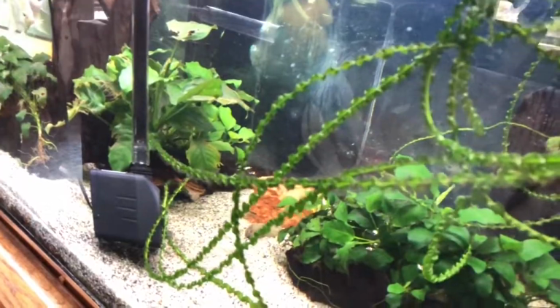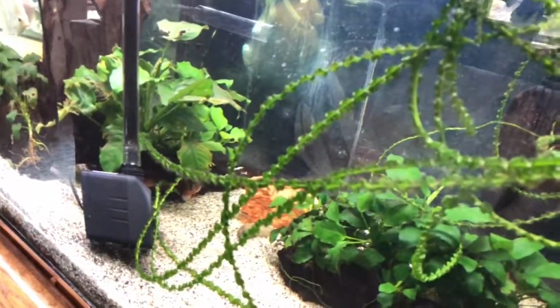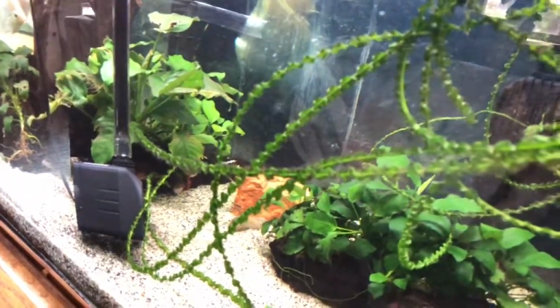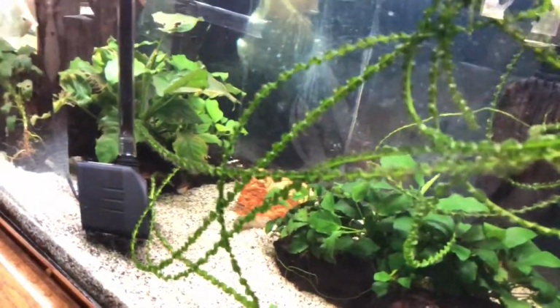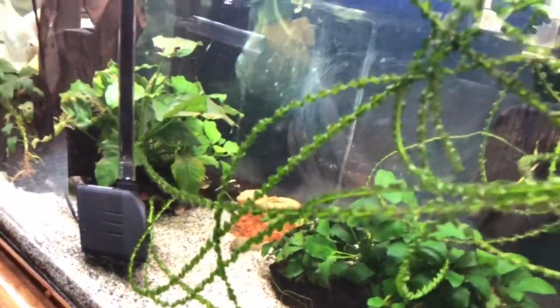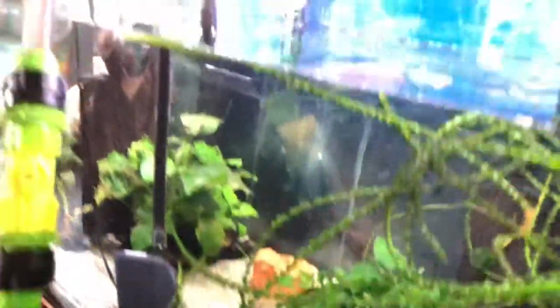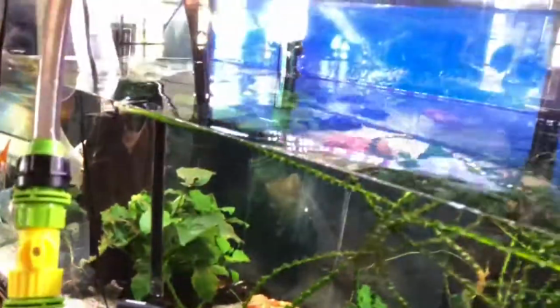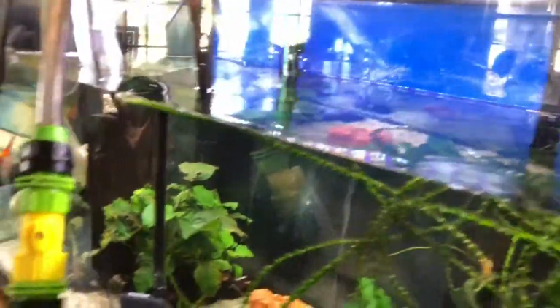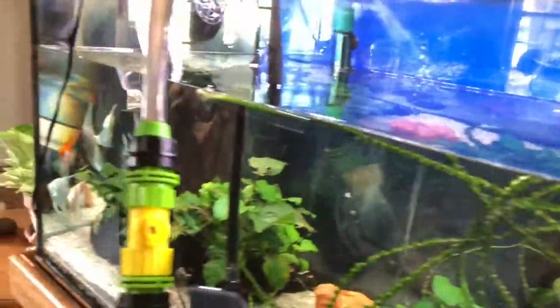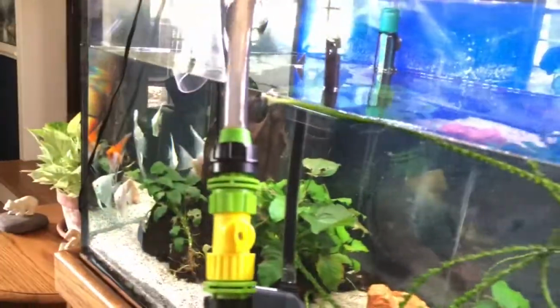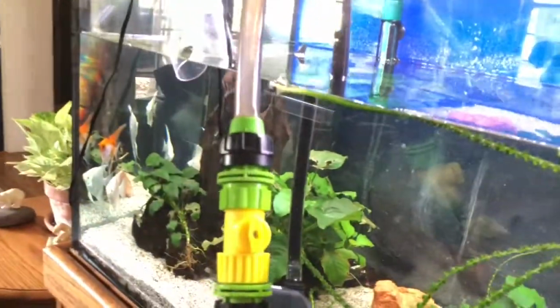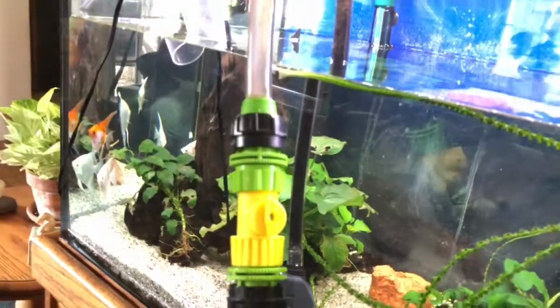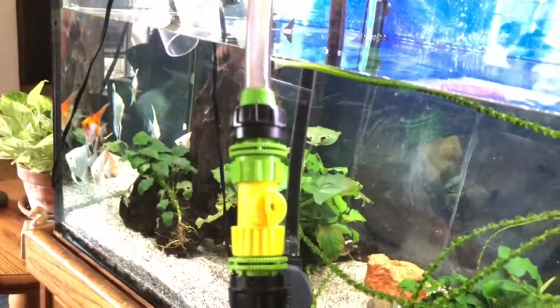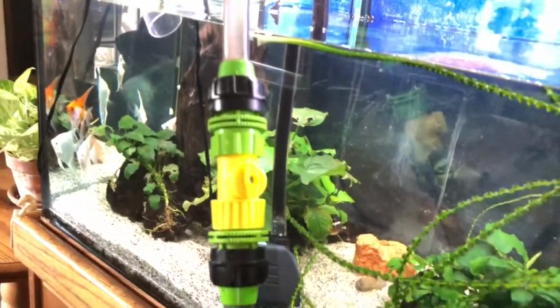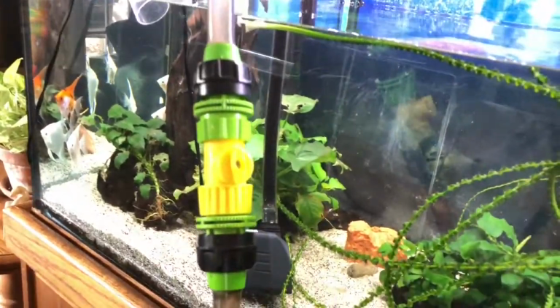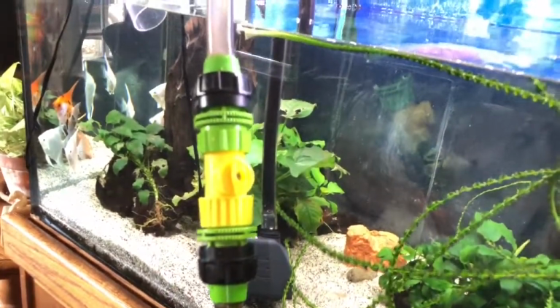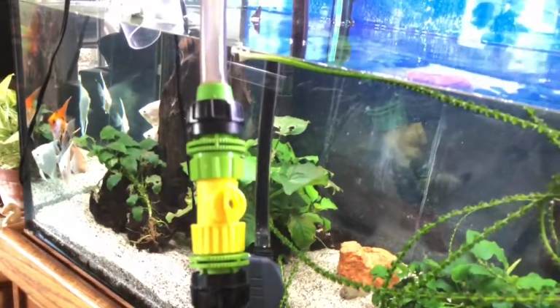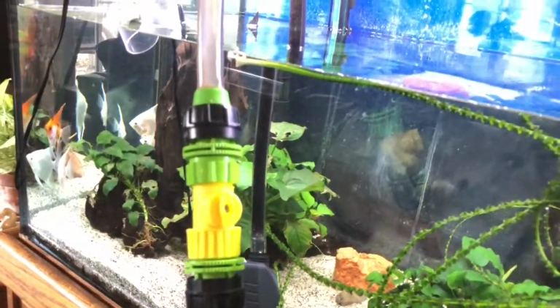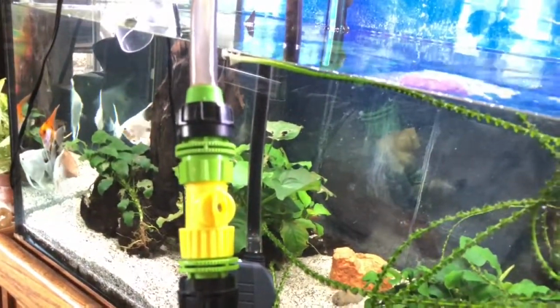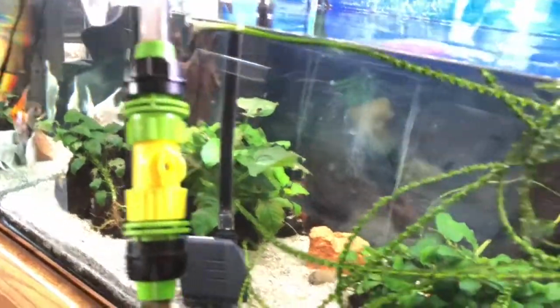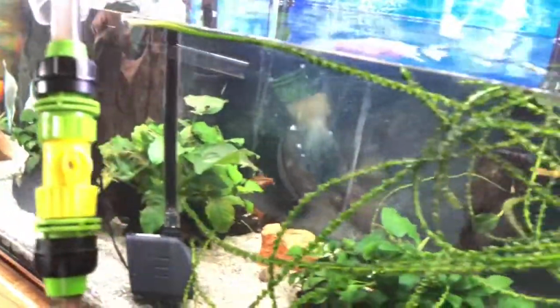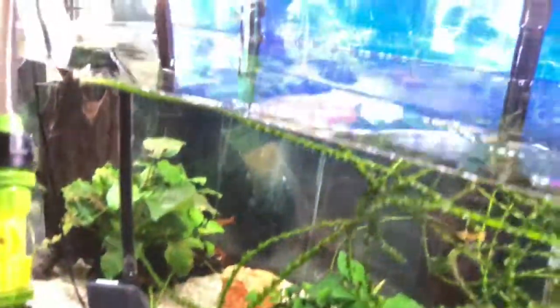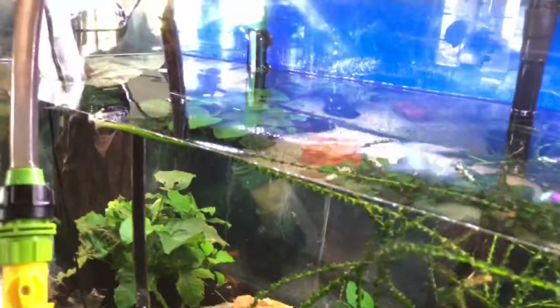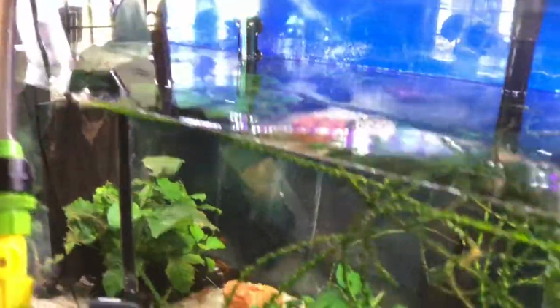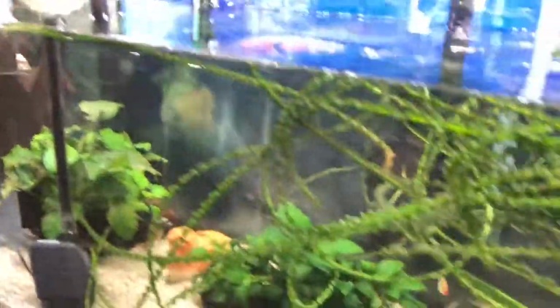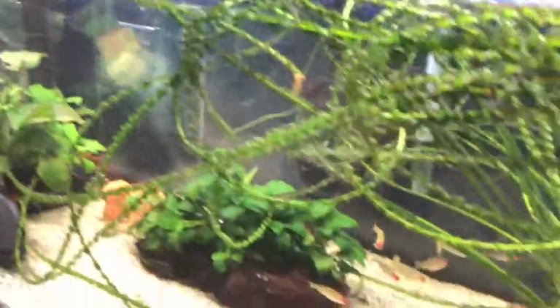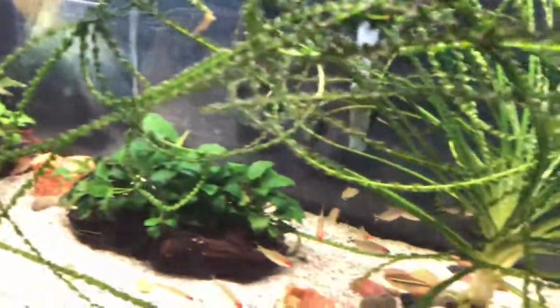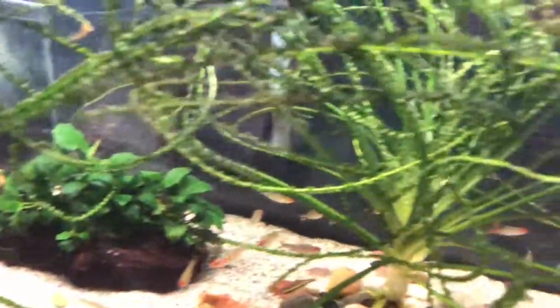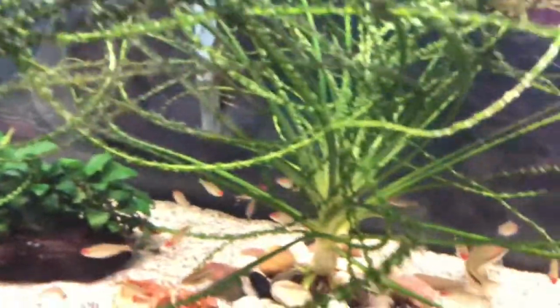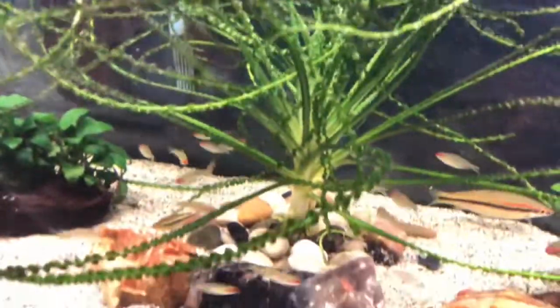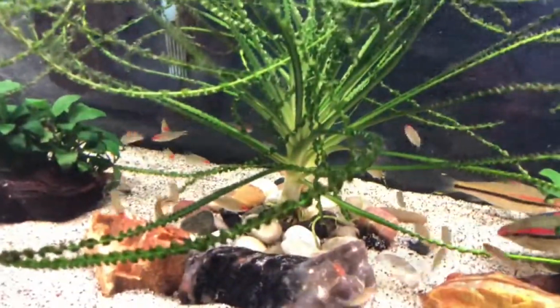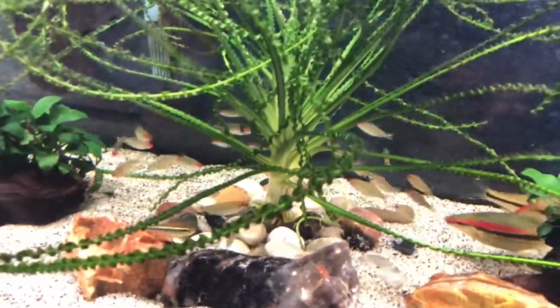That is a pump that is hooked to a water changer that is pumping water out of the tank and out the window. I have the hose running out the window, and this is how I manage to do such large water changes in these tanks.